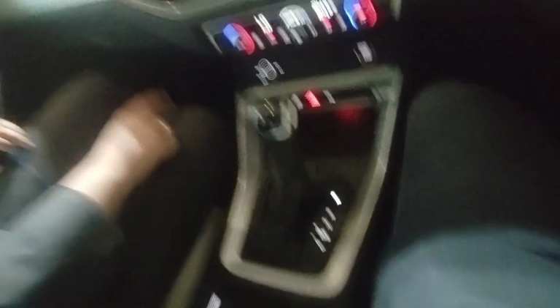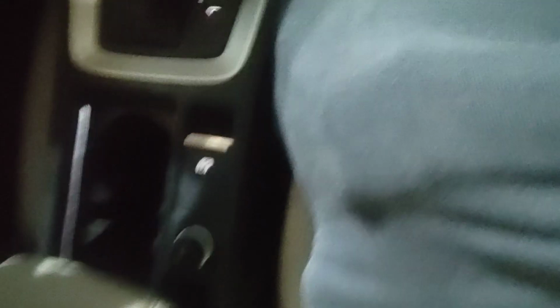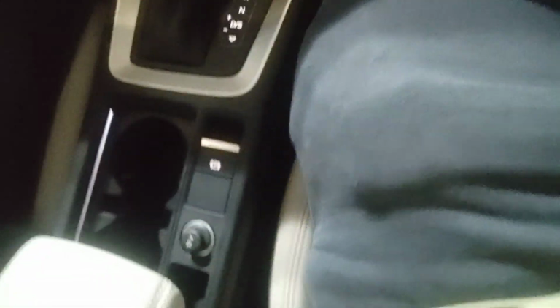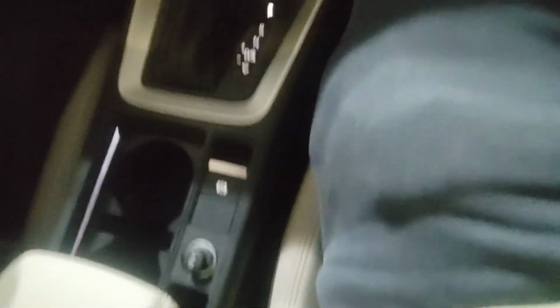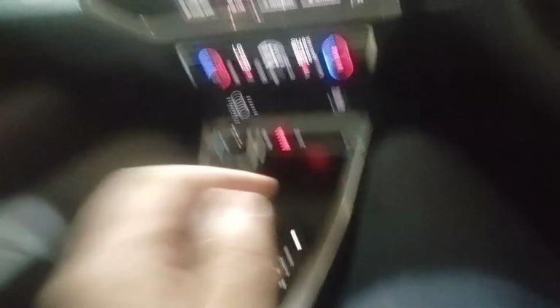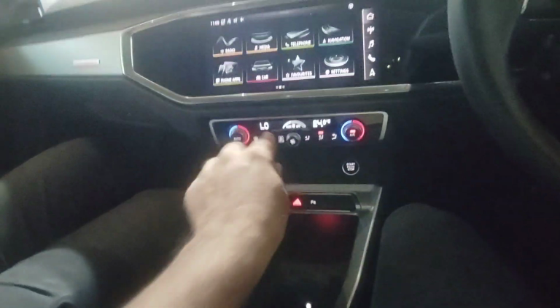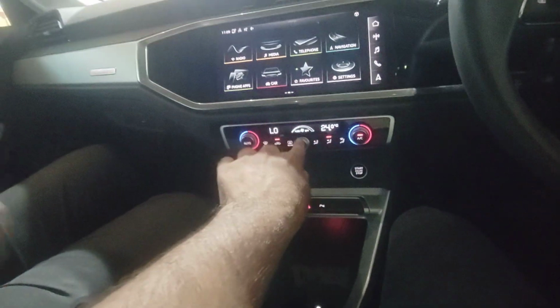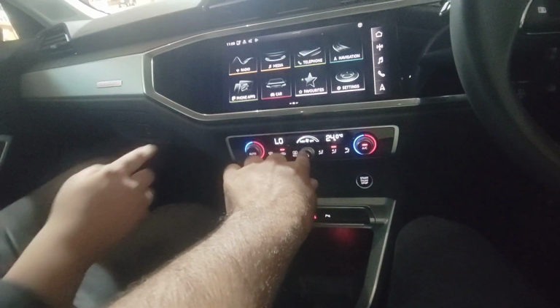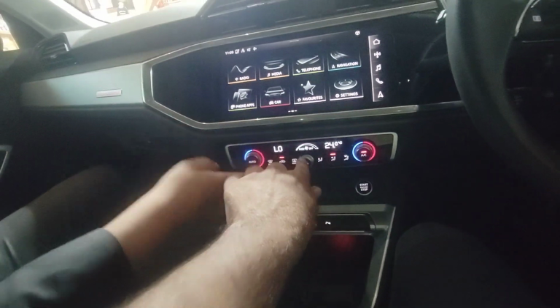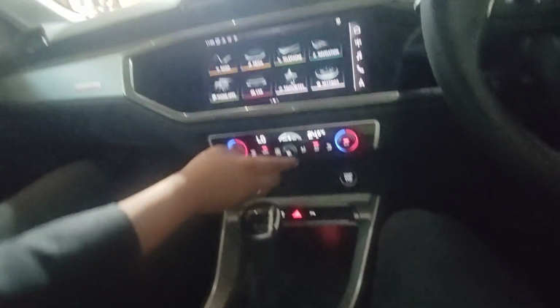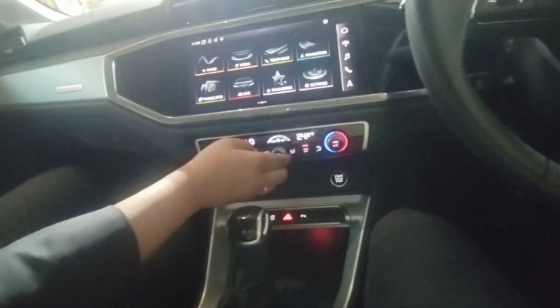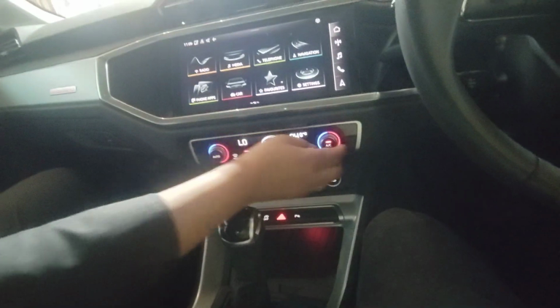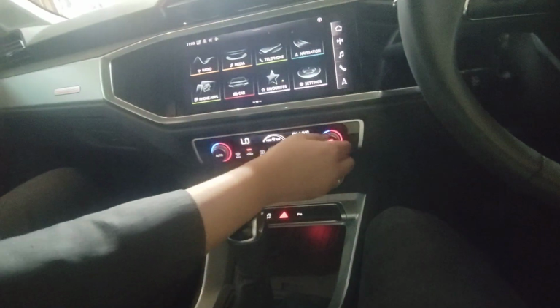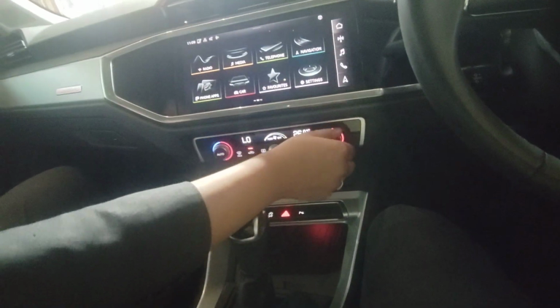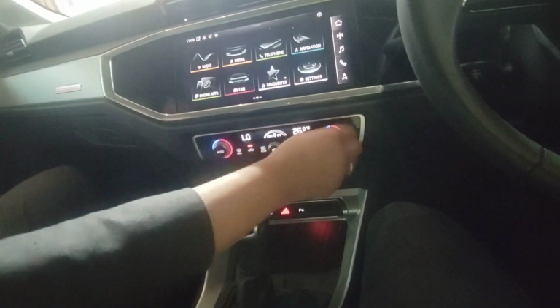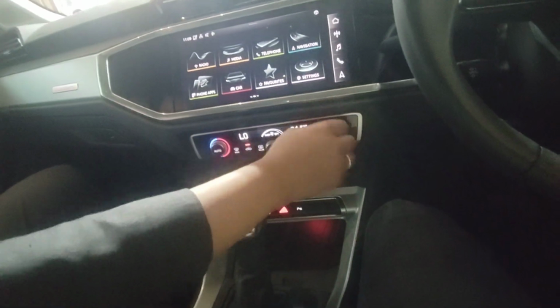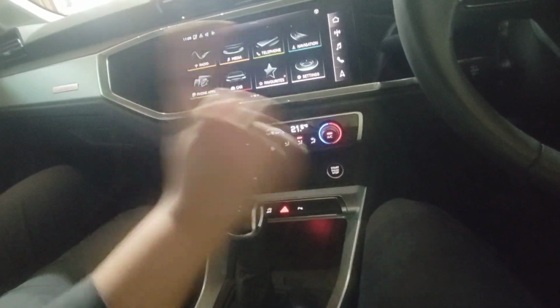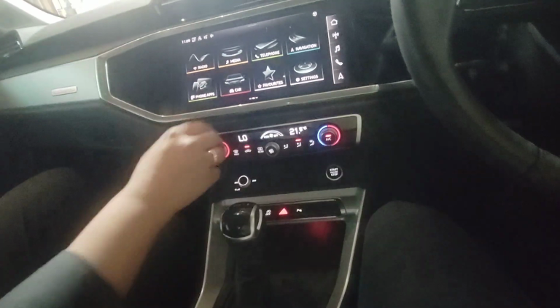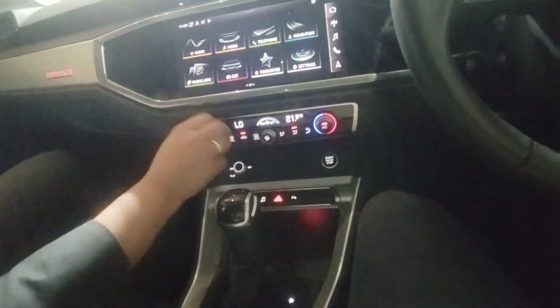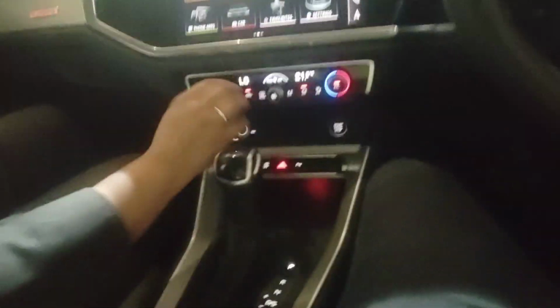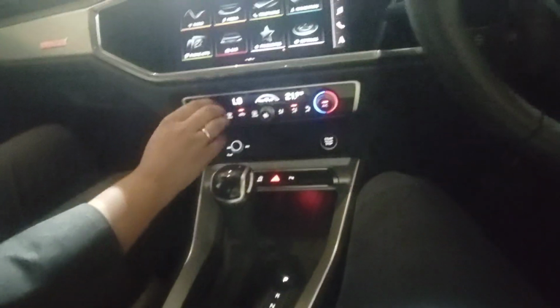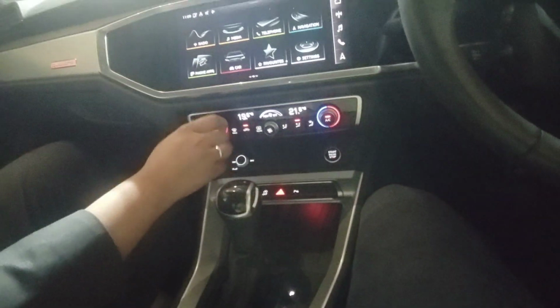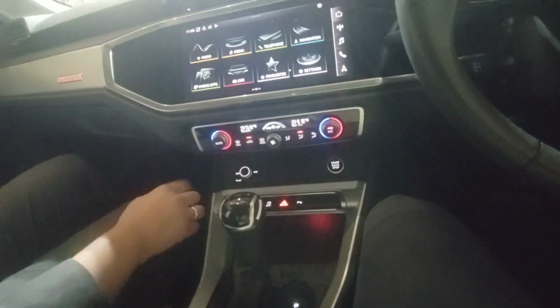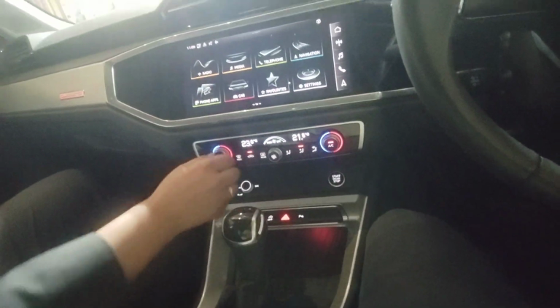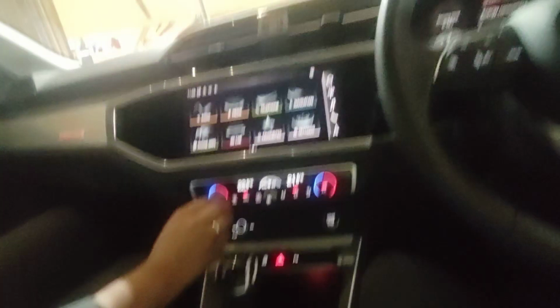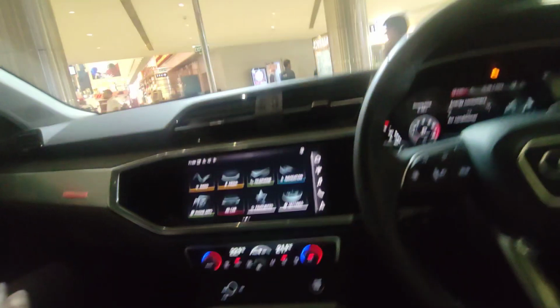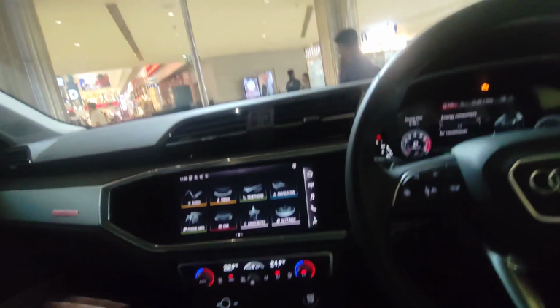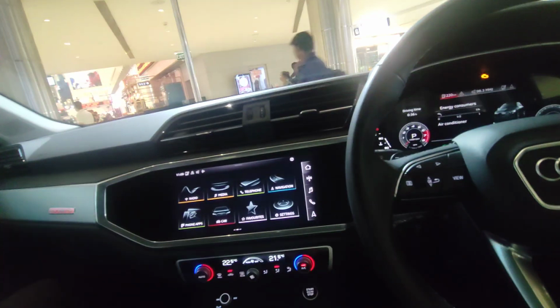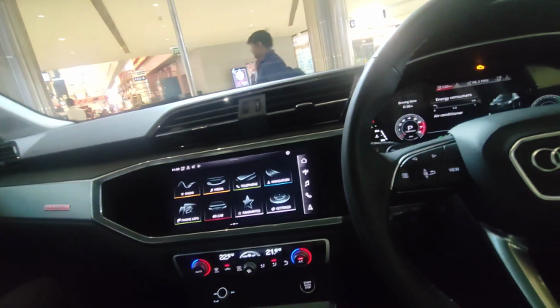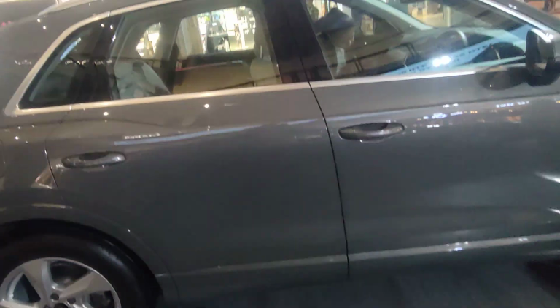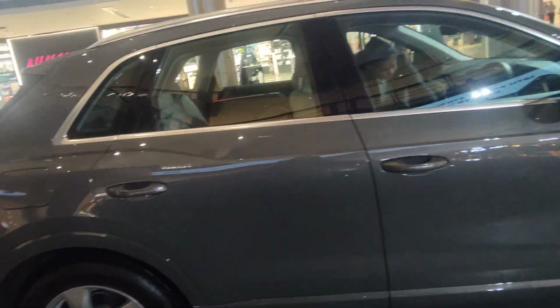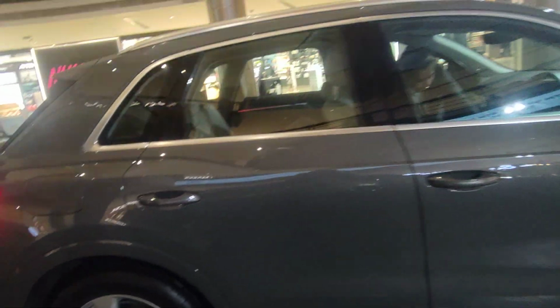Two-zone air conditioning. This one is the fan setting. They will set the temperature on your side. The same applies to the passenger side — I can set both sides independently. There are two separate zones in the car.